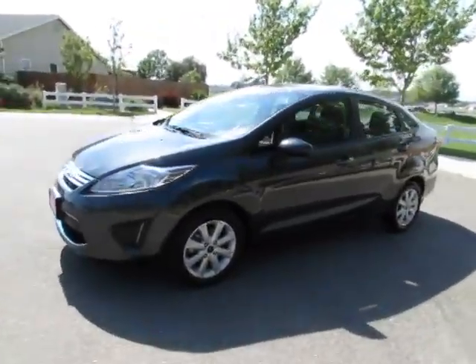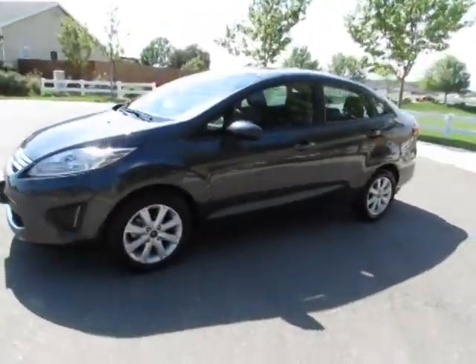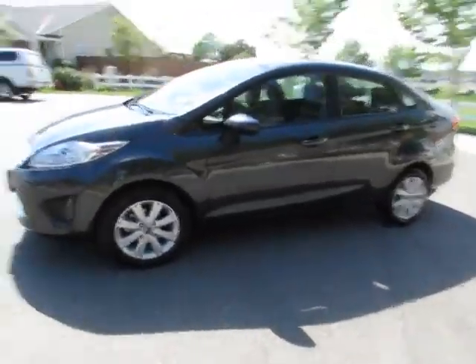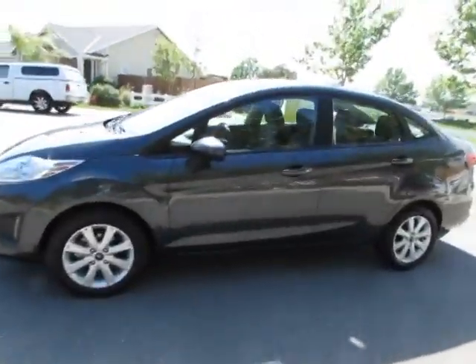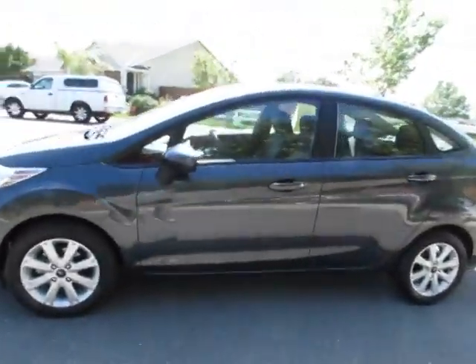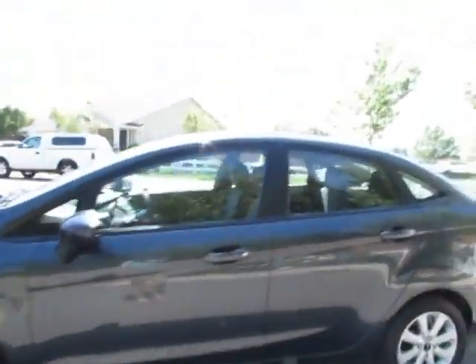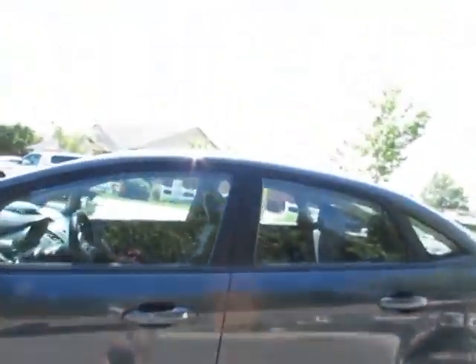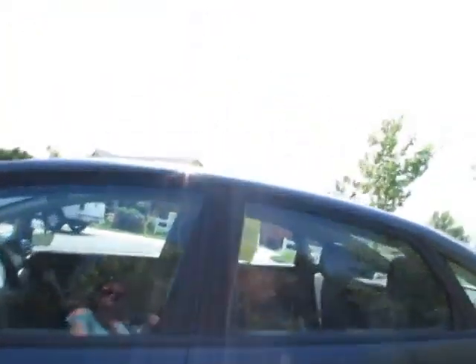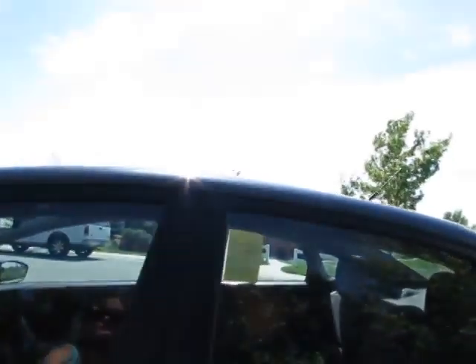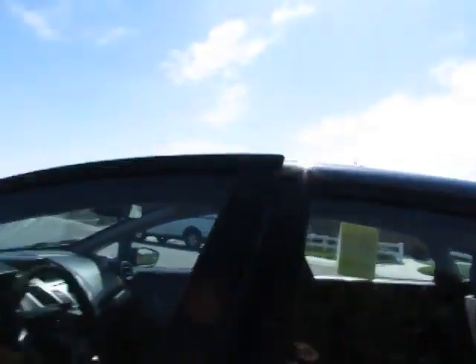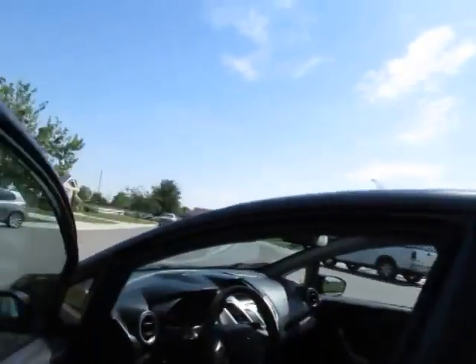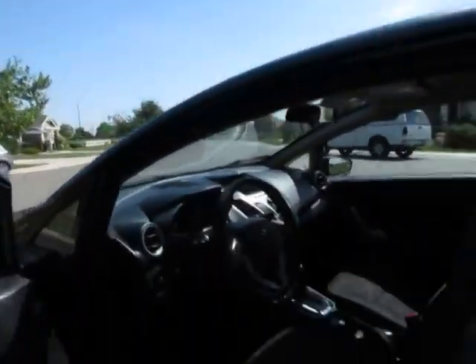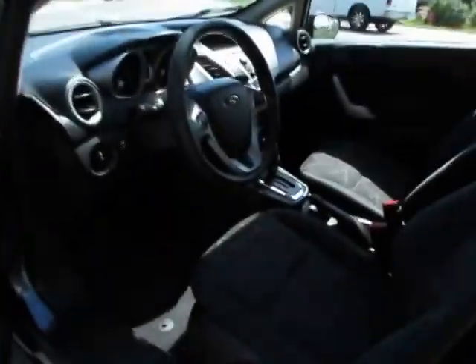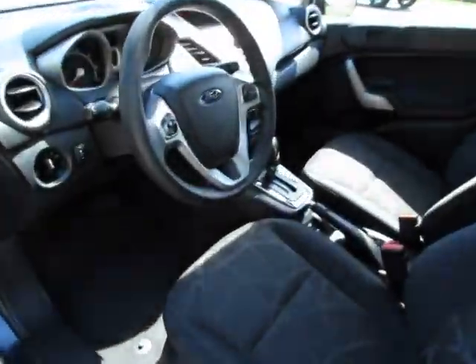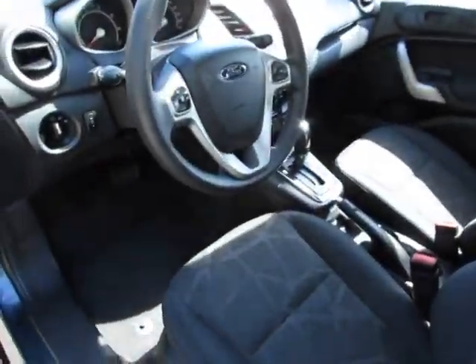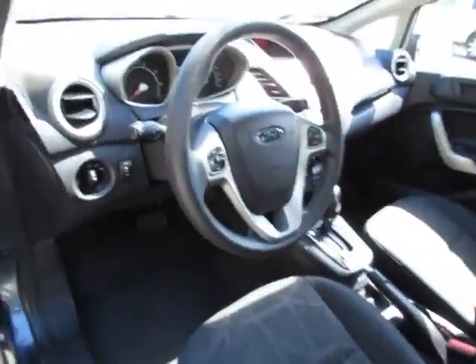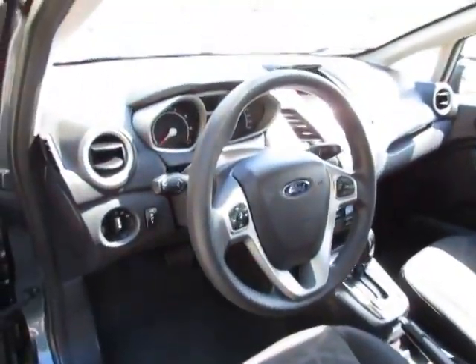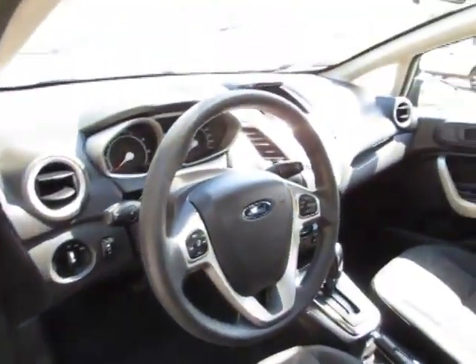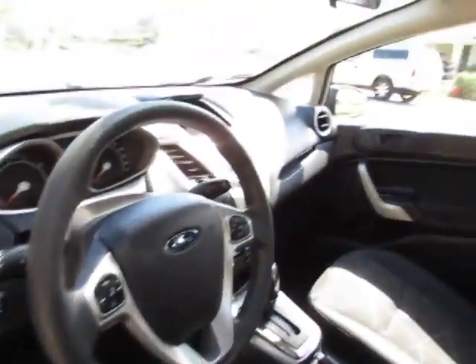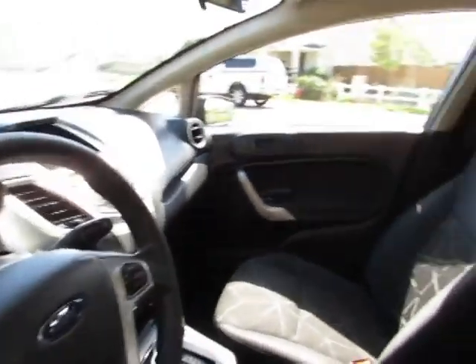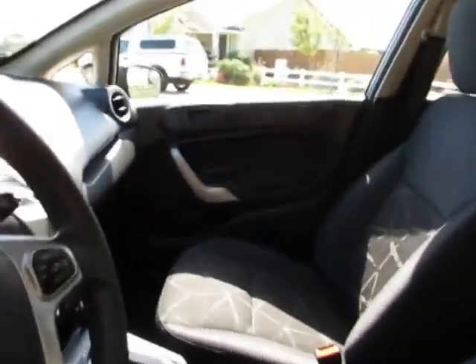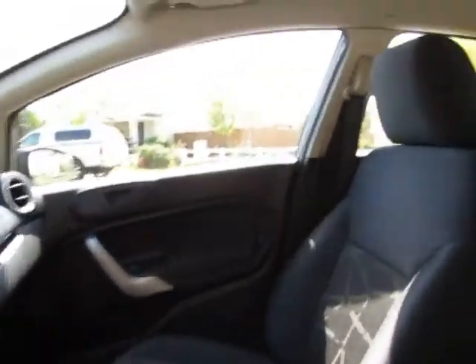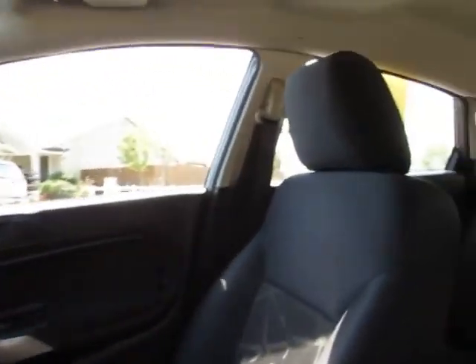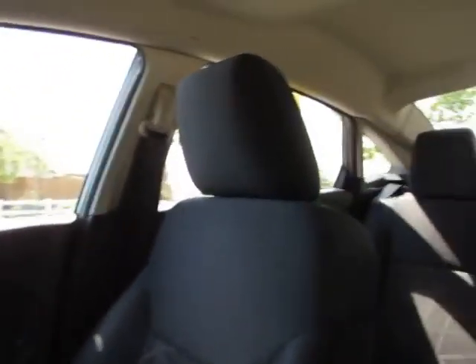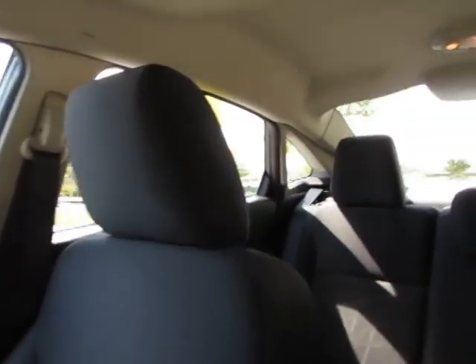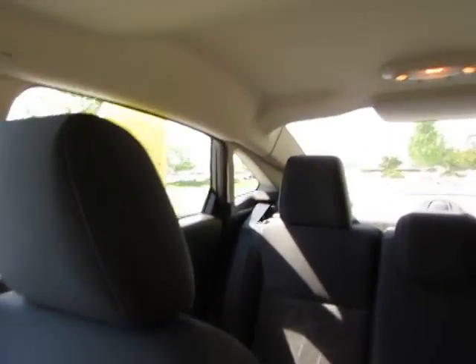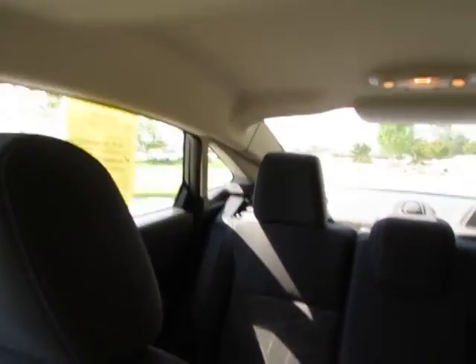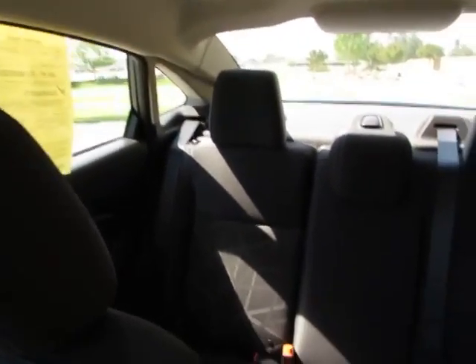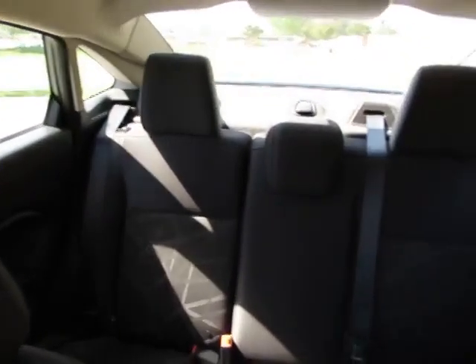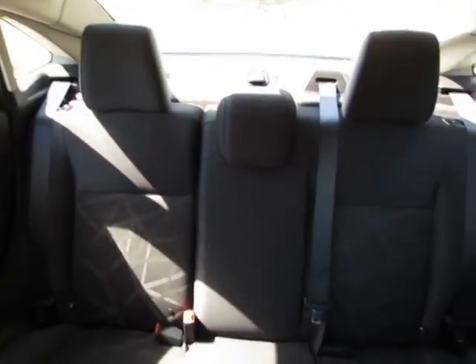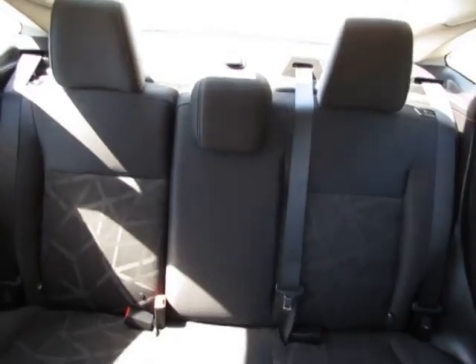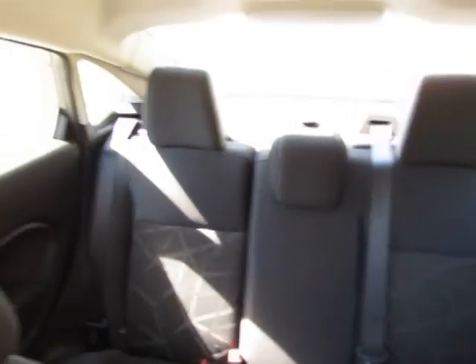Let's take a look inside. Very clean interior. The back seats will lay down to give you more cargo space.